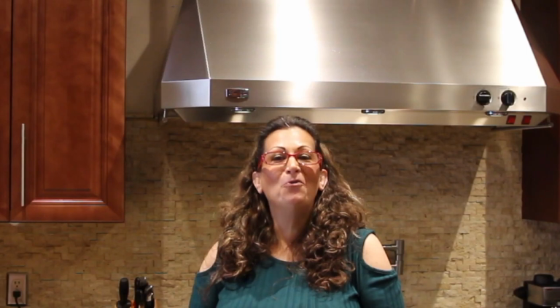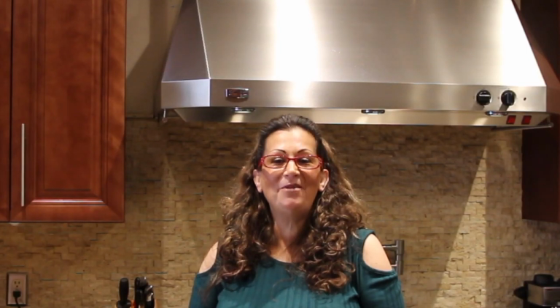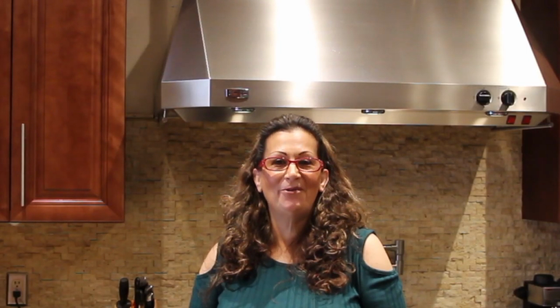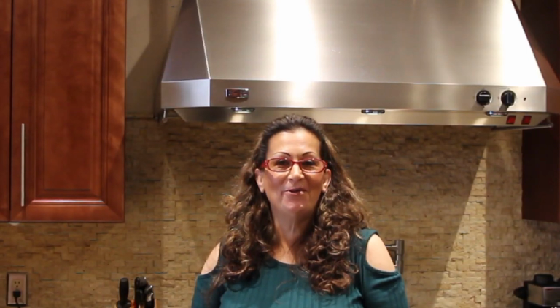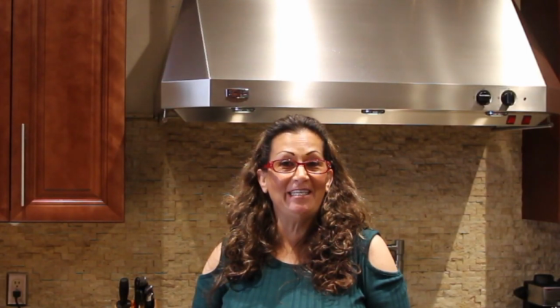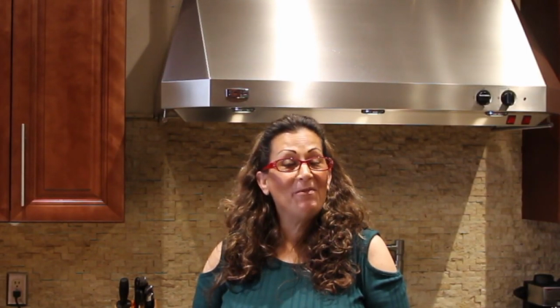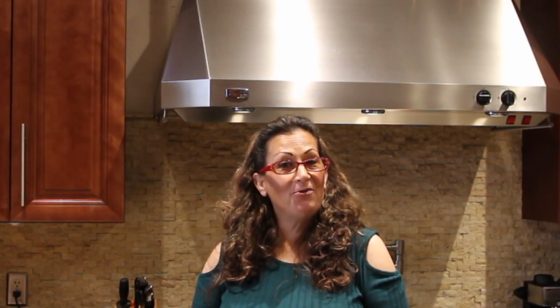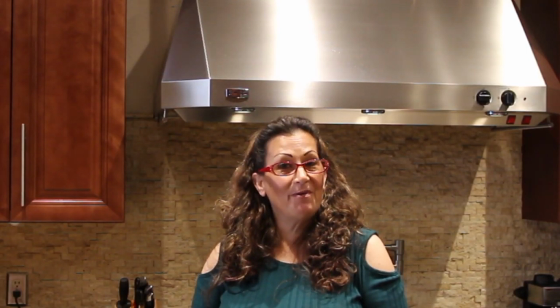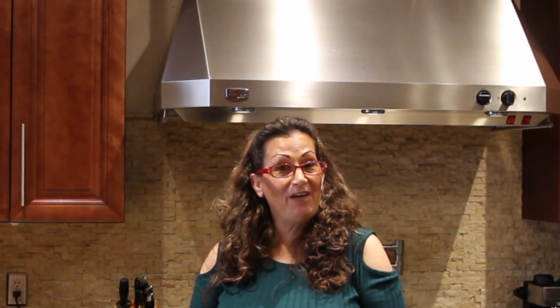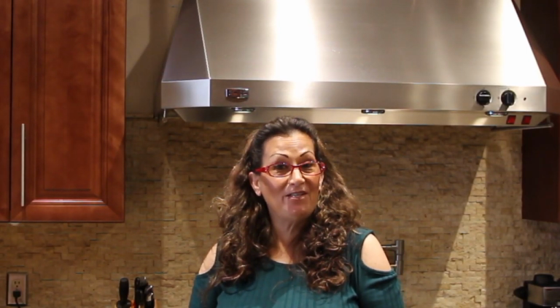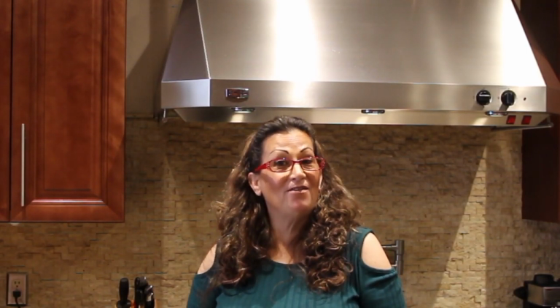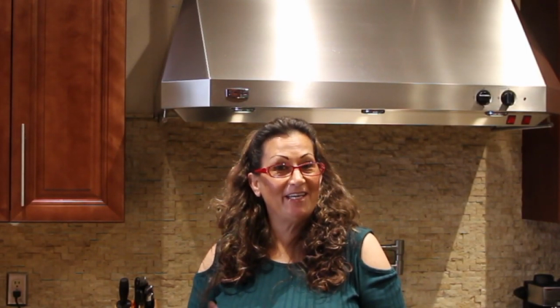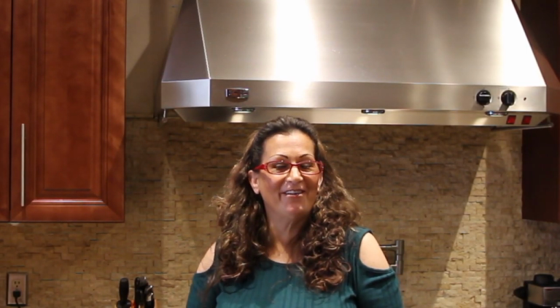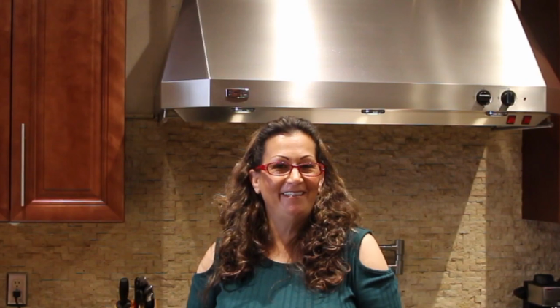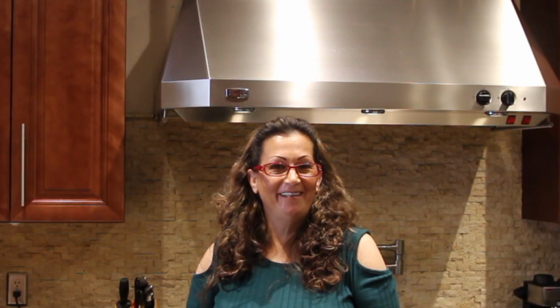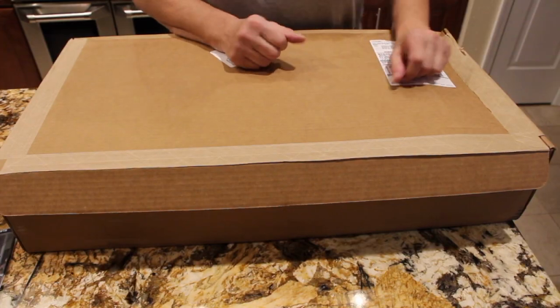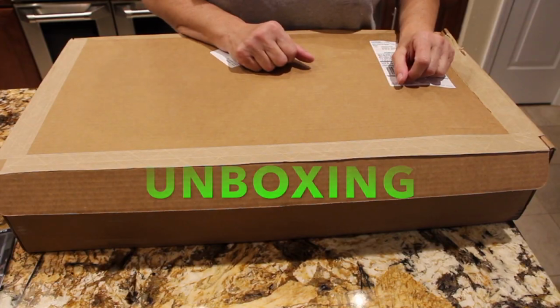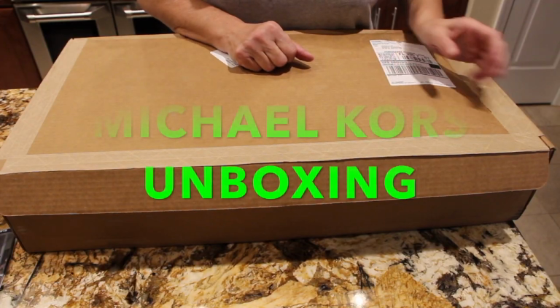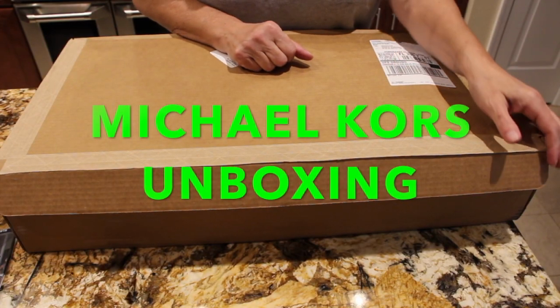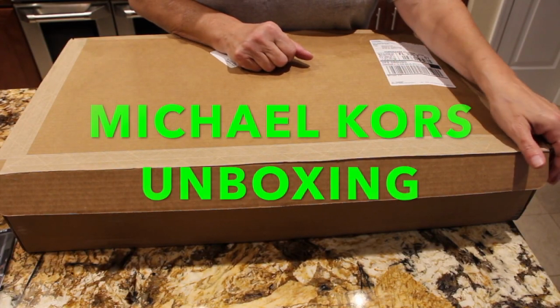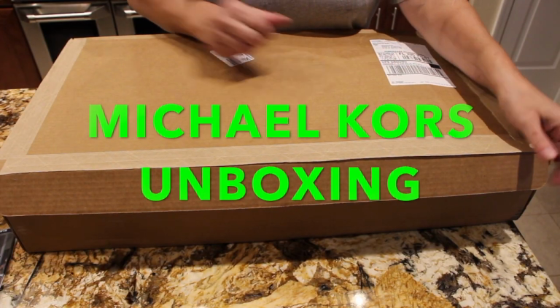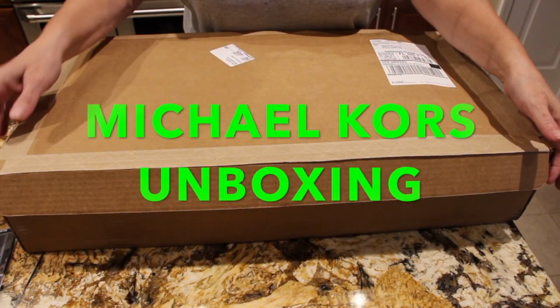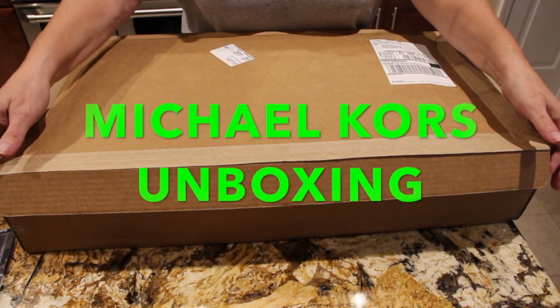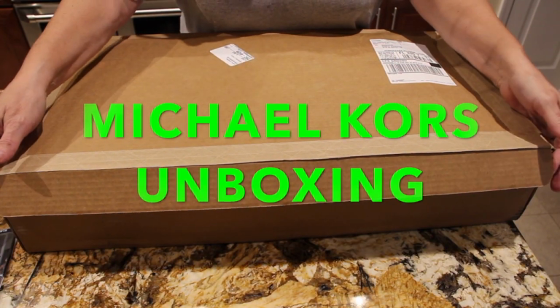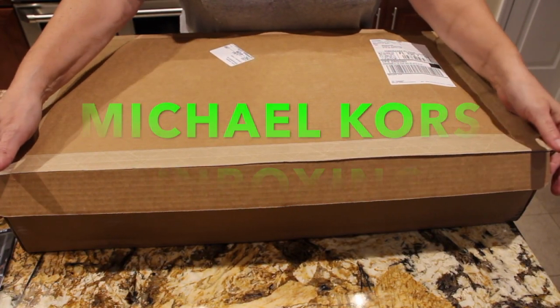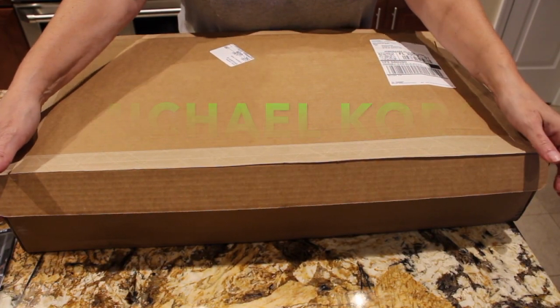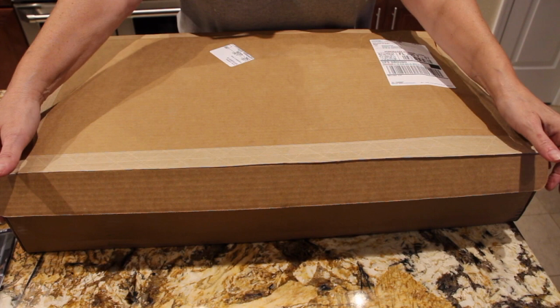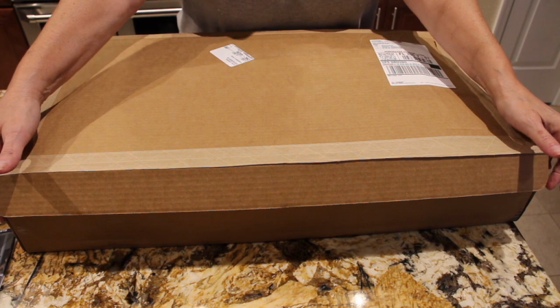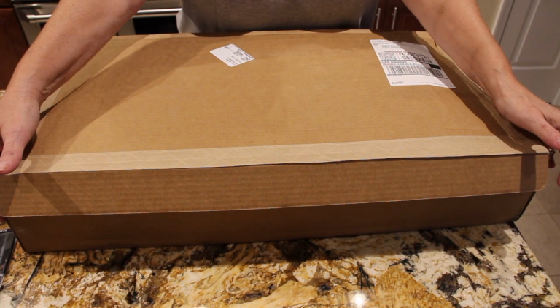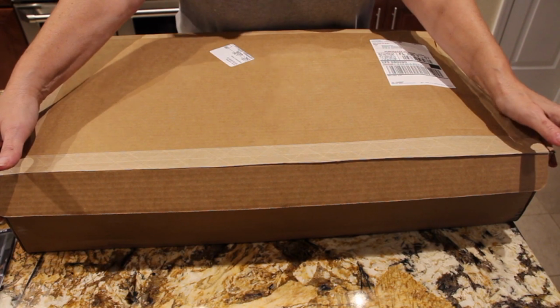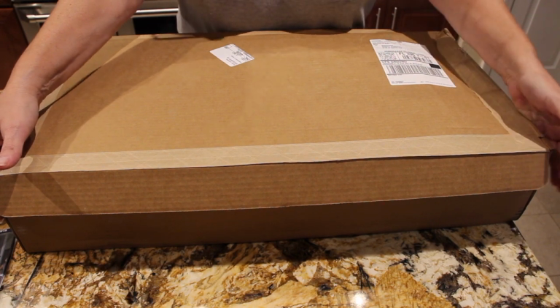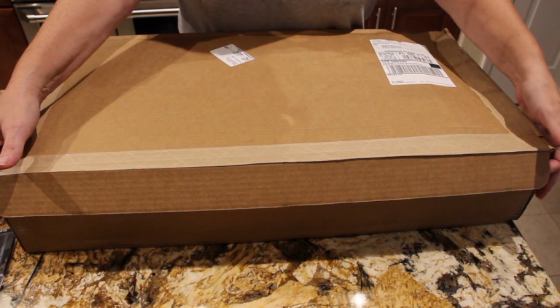Welcome to Cheryl's Home Cooking. Today I'm going to show you one of my favorite recipes, so let's get started. Hi guys, today what I'm going to show you is an unboxing of a pair of sneakers and flip-flops I bought.